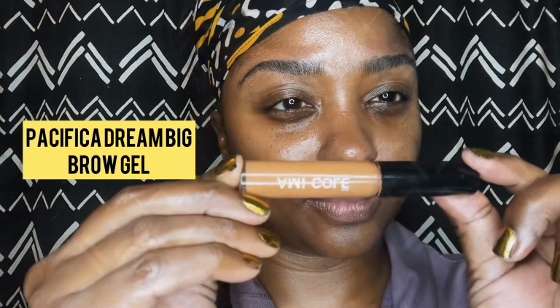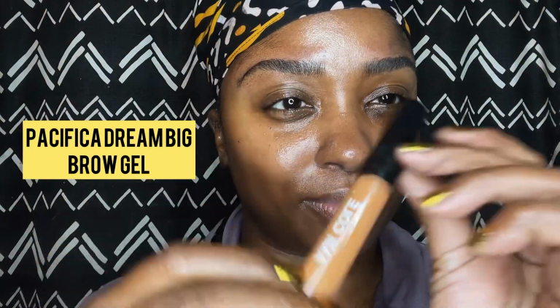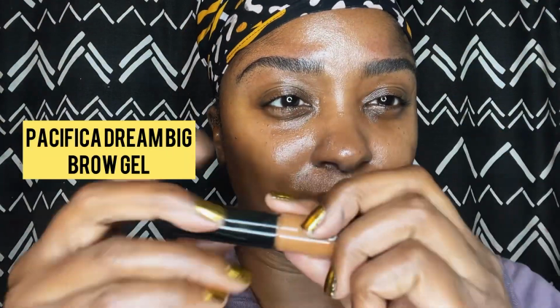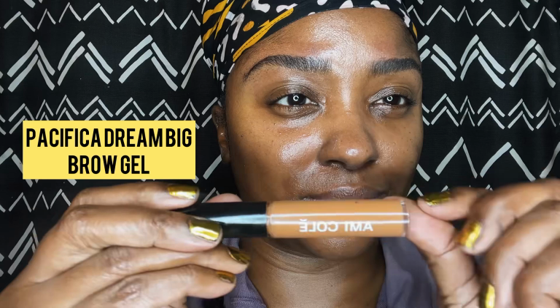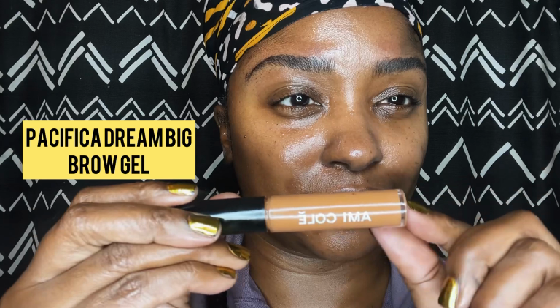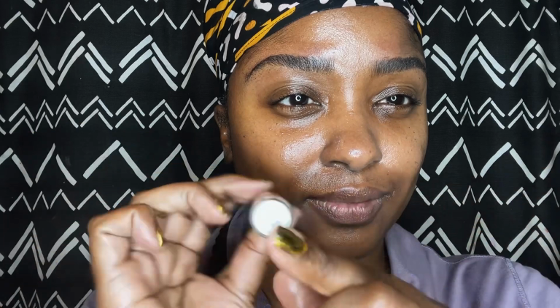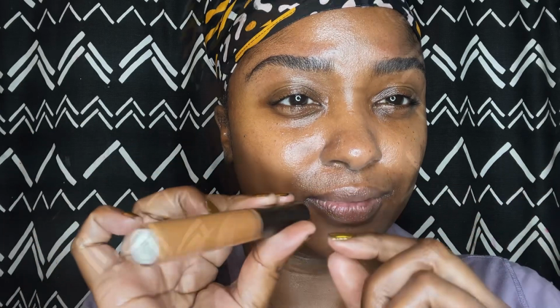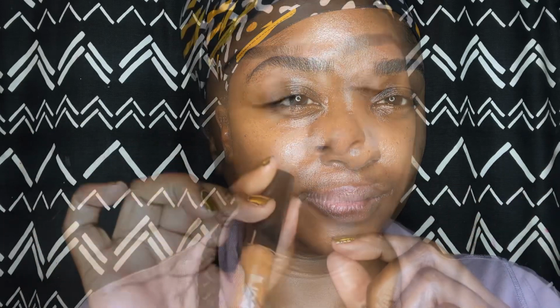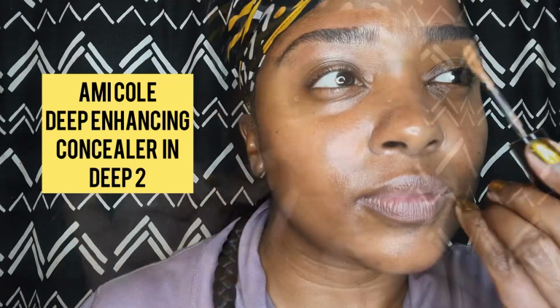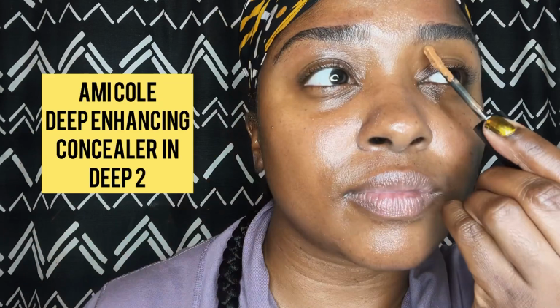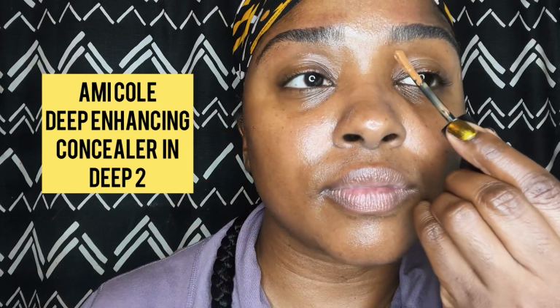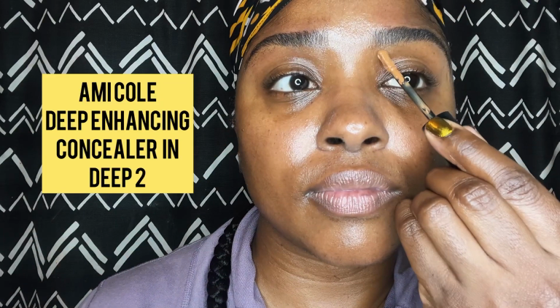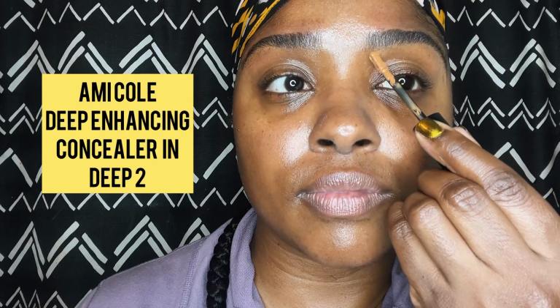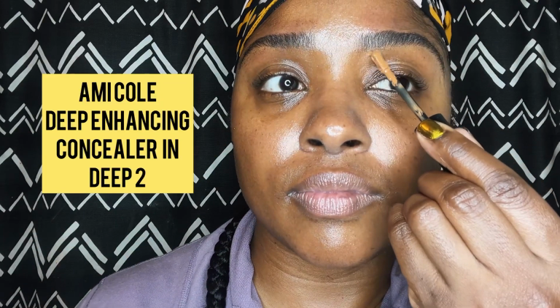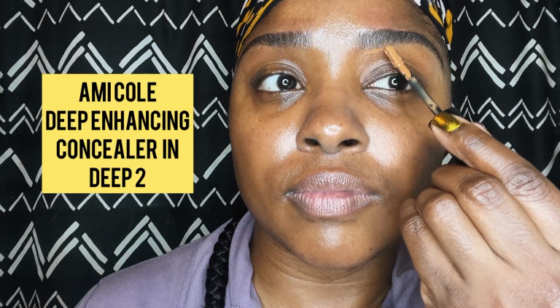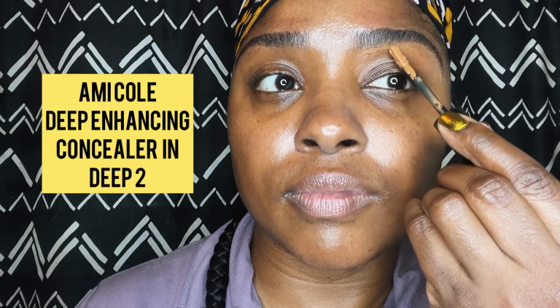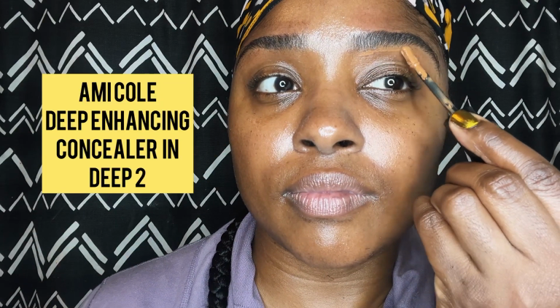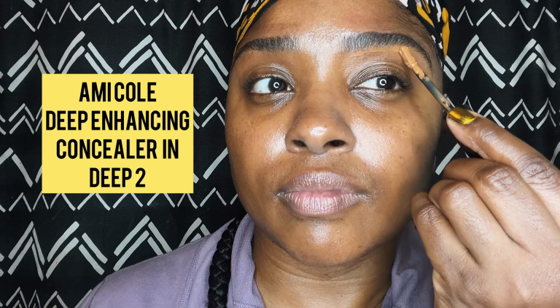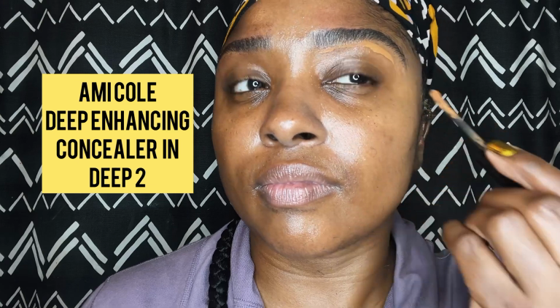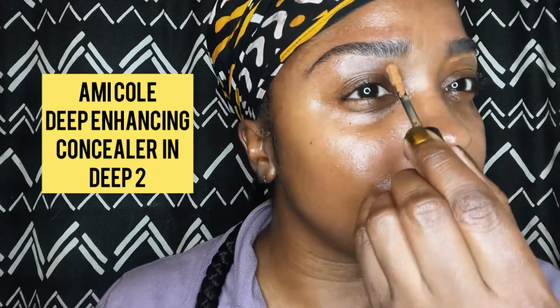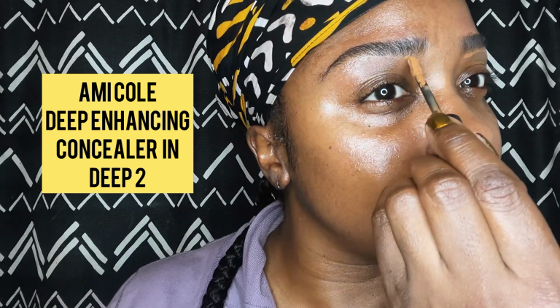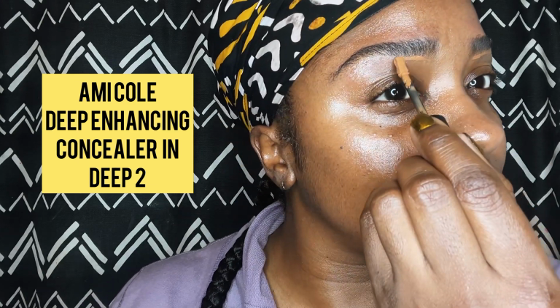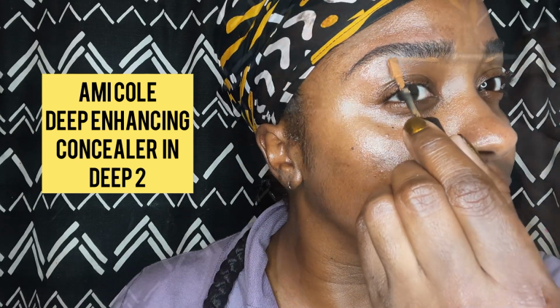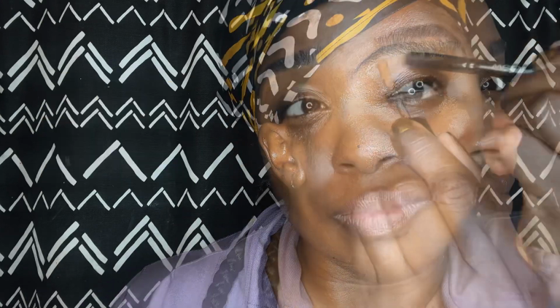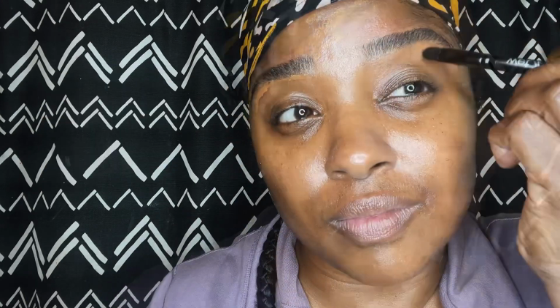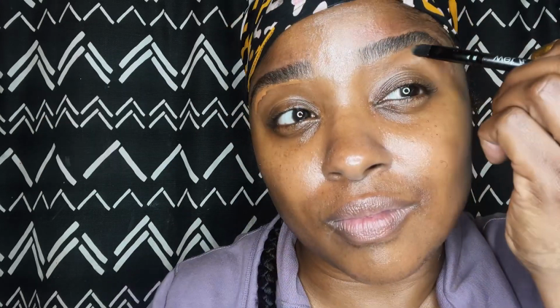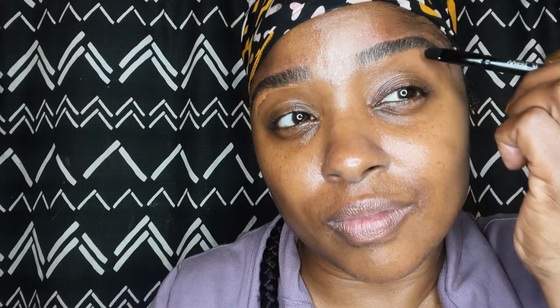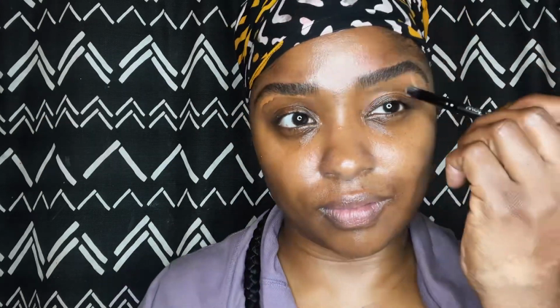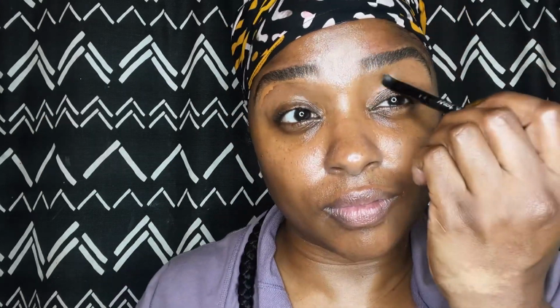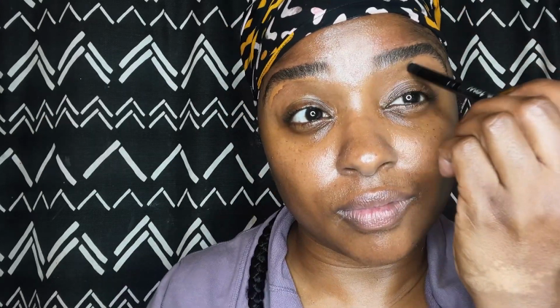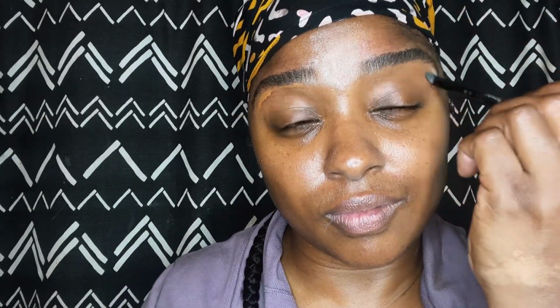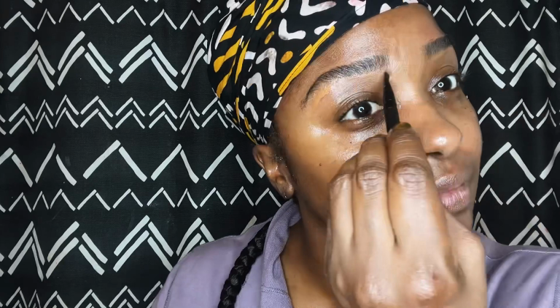Then I use the Dream Big brow product from Pacifica — you saw that off-camera. This is the Ami Kolé Concealer, I think it's in Deep One, and I use that to clean up the line of my brows.